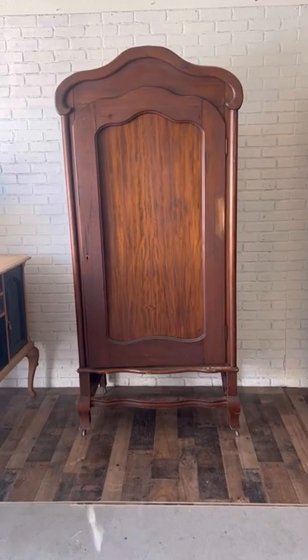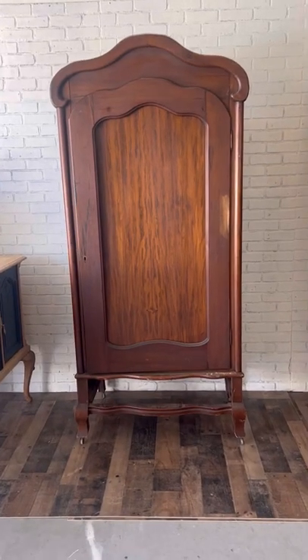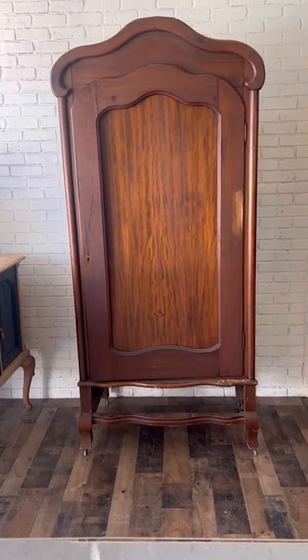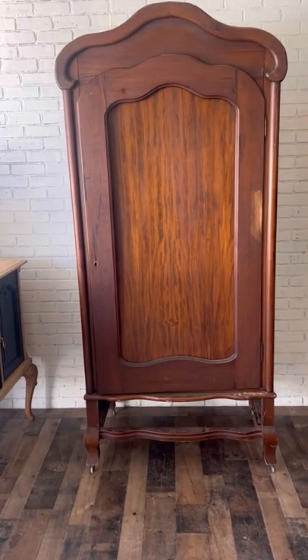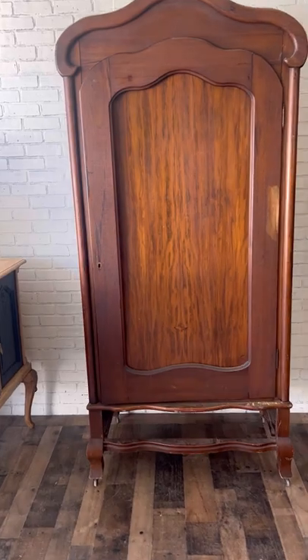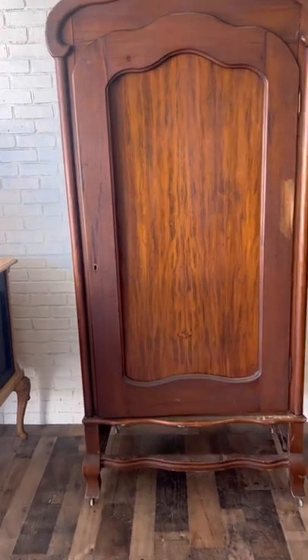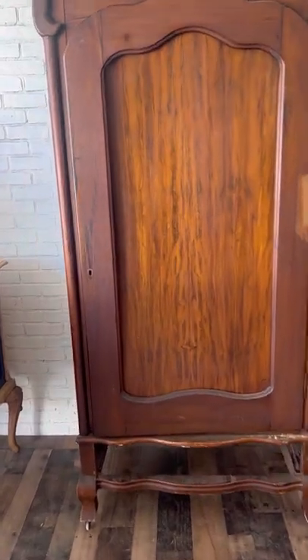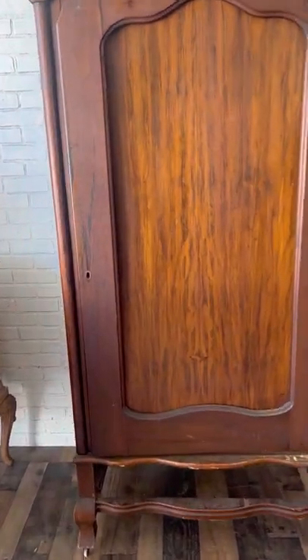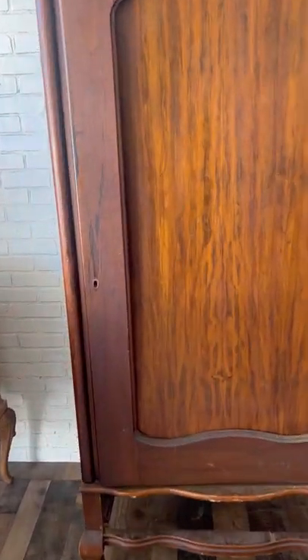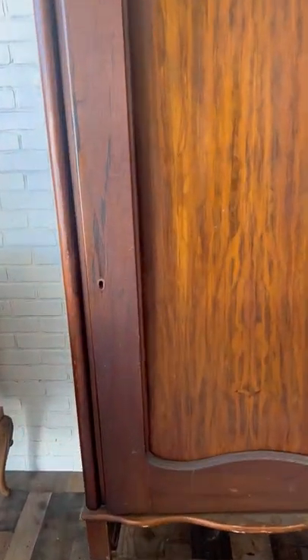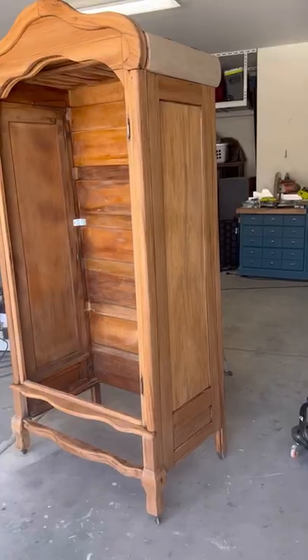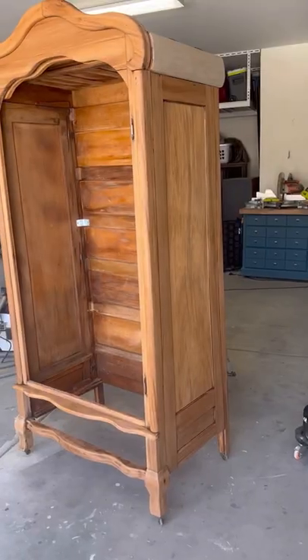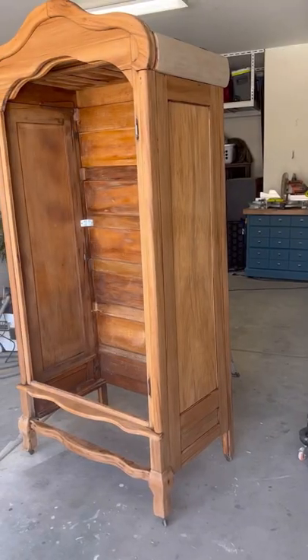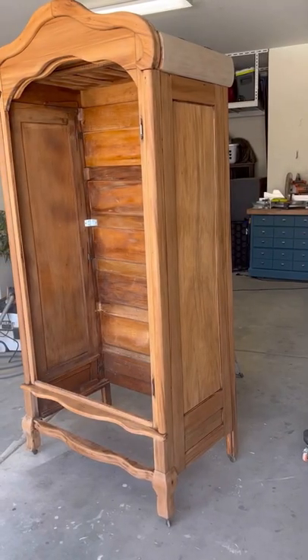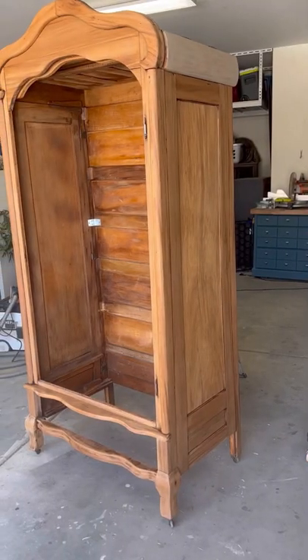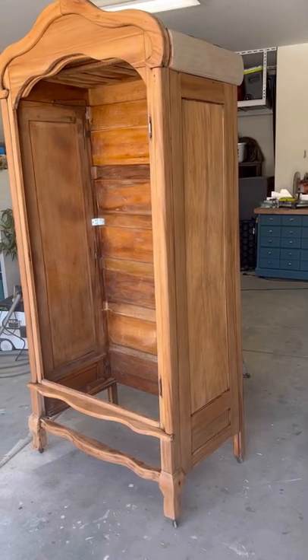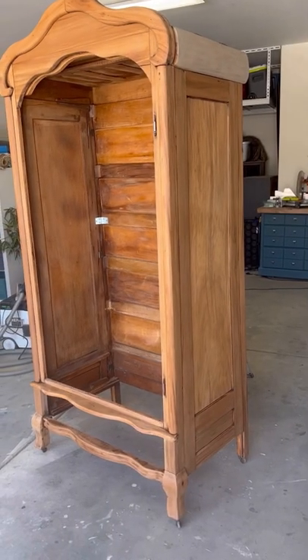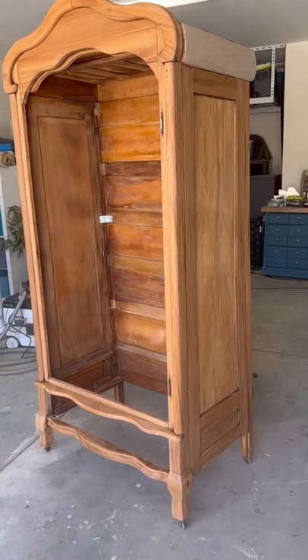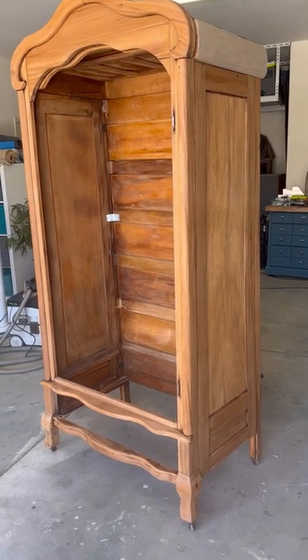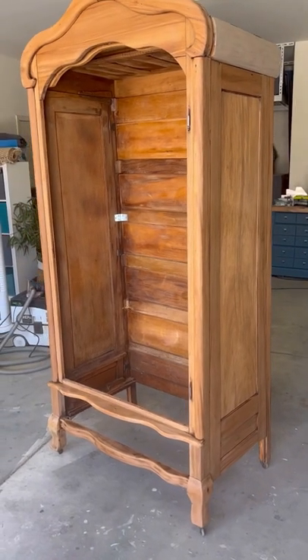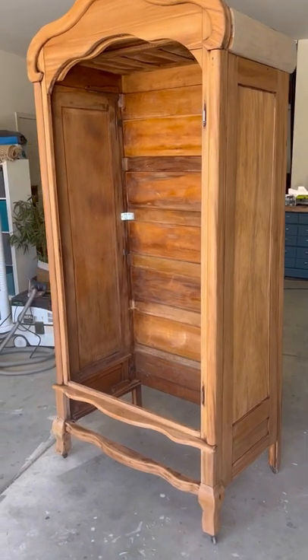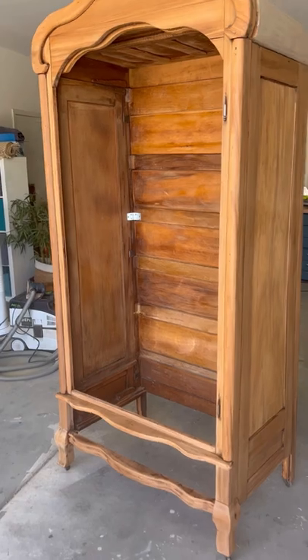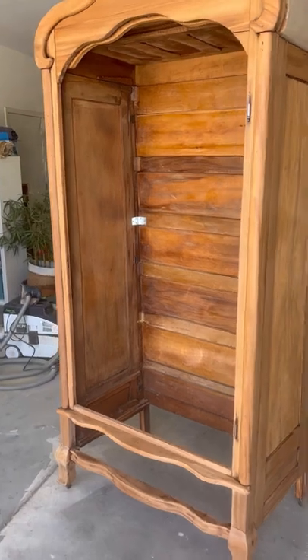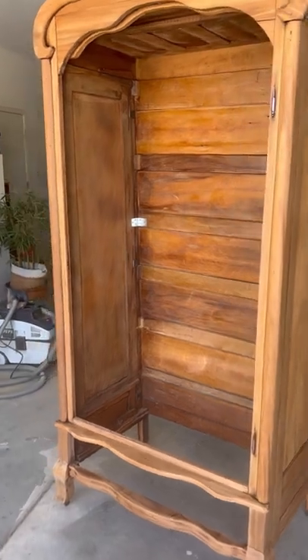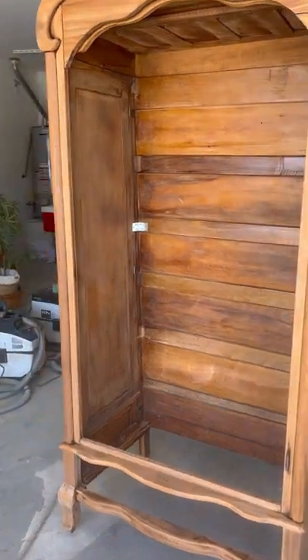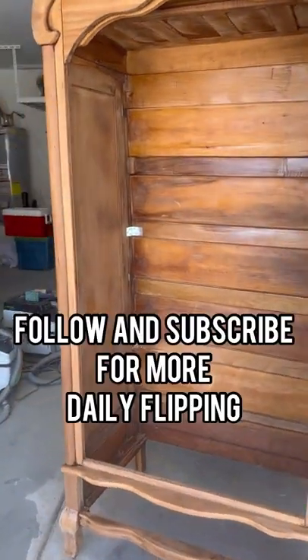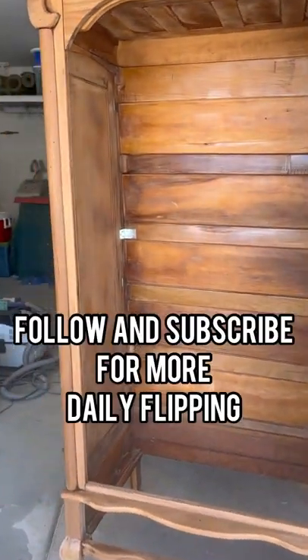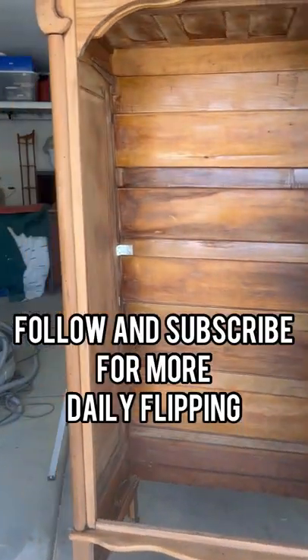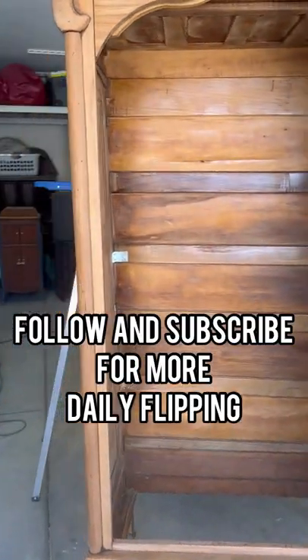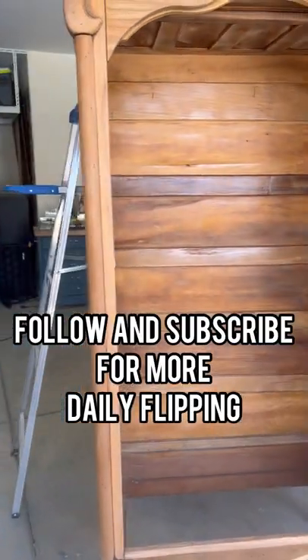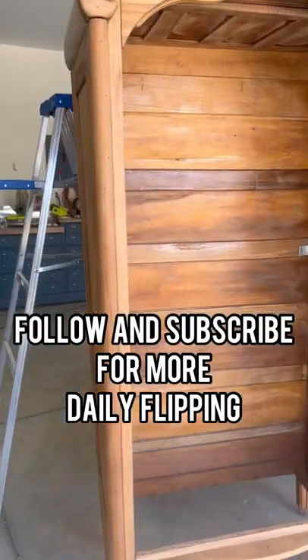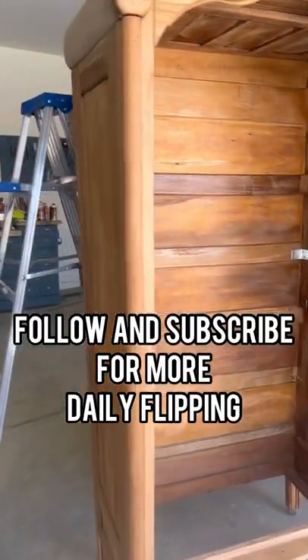But look how far we've come this week. This is where we started, and here's where we're at now. Make sure to follow and subscribe to see how this piece turns out this weekend.